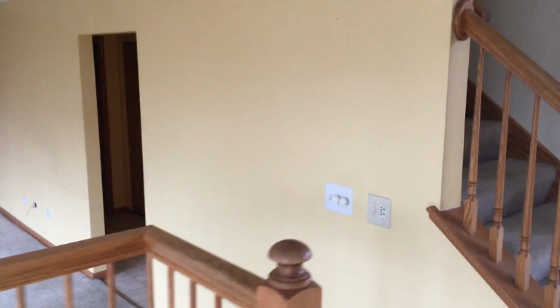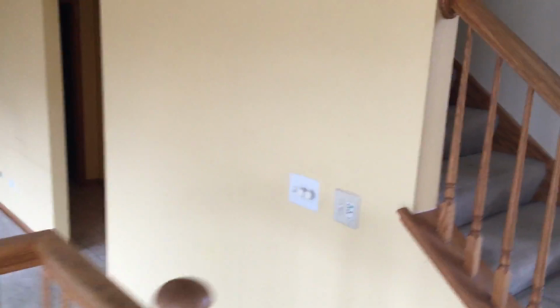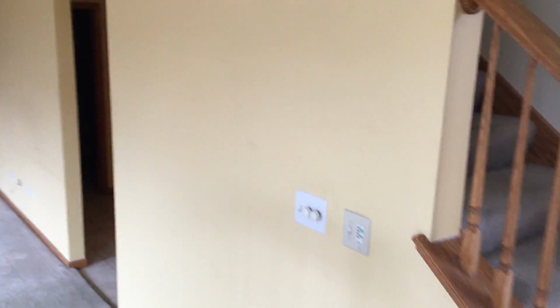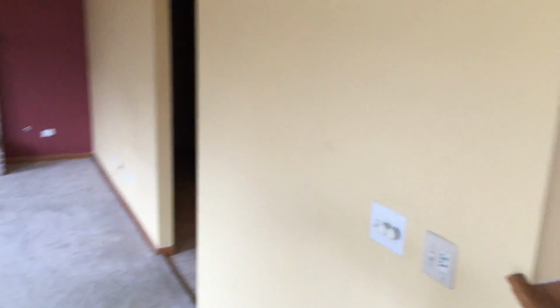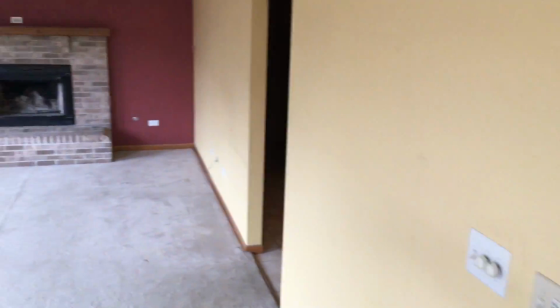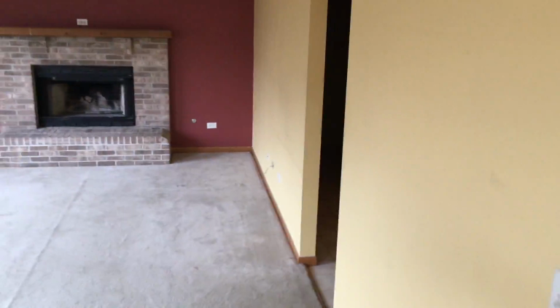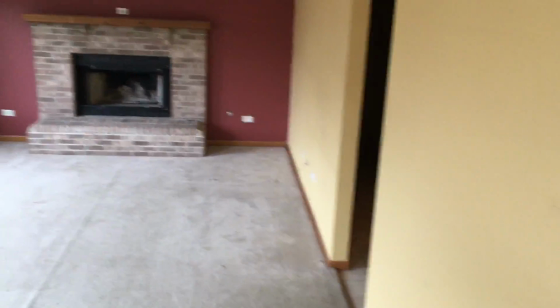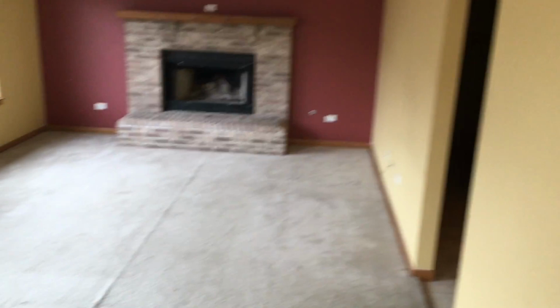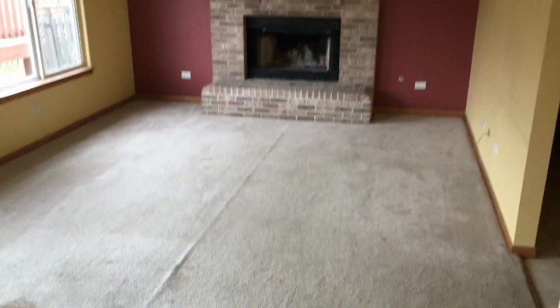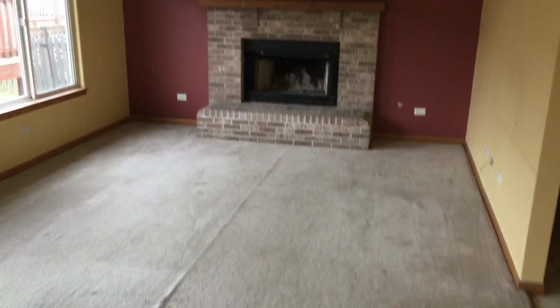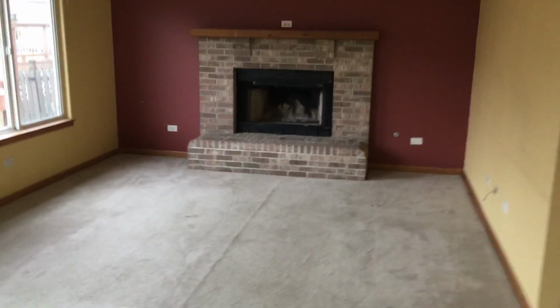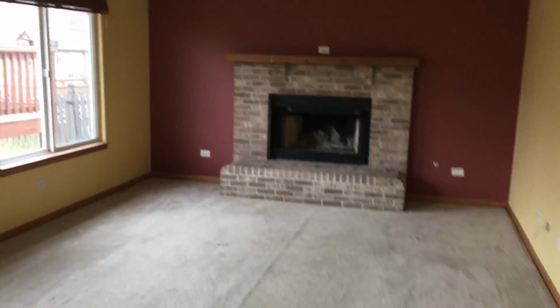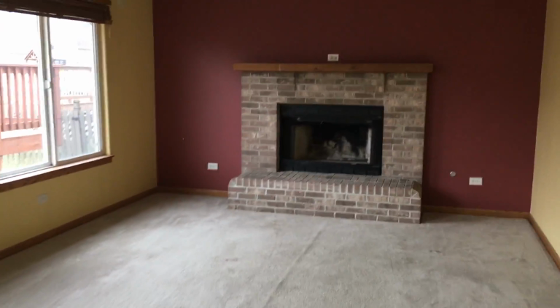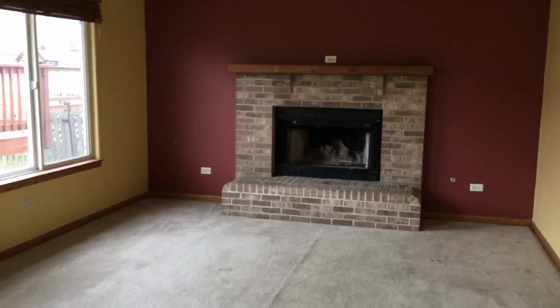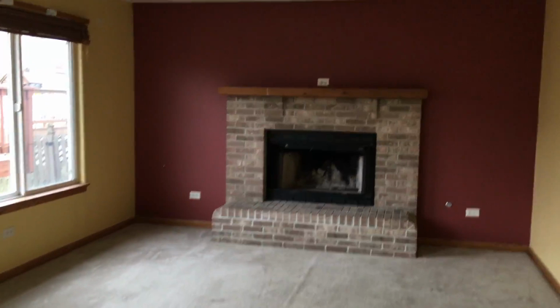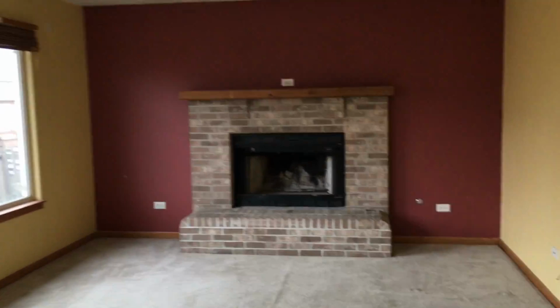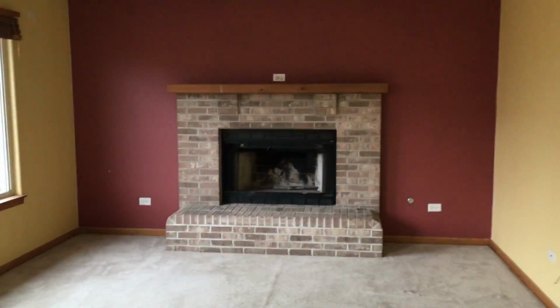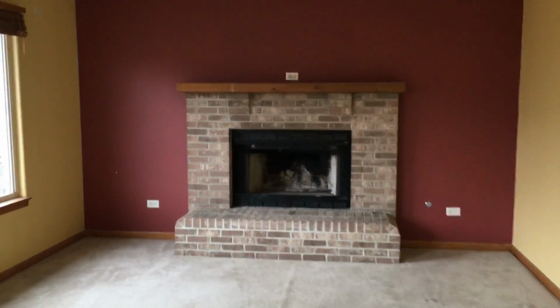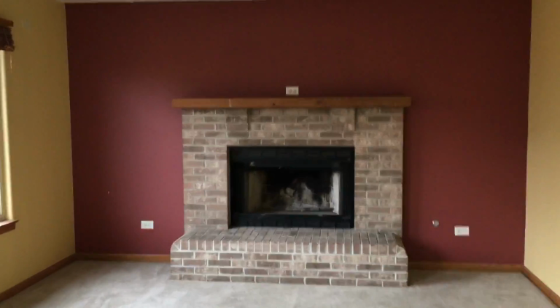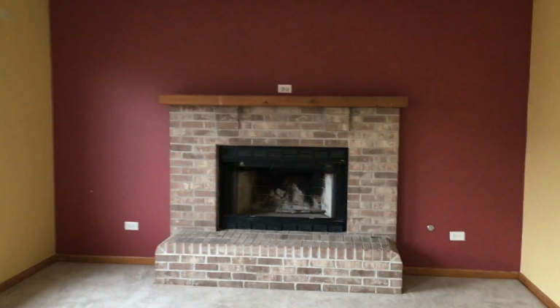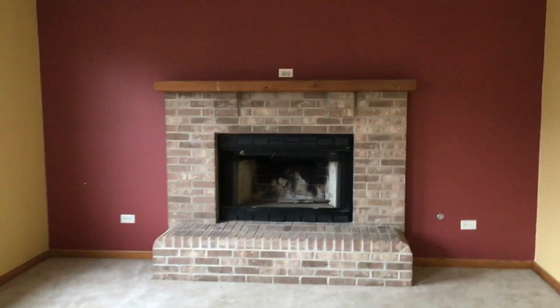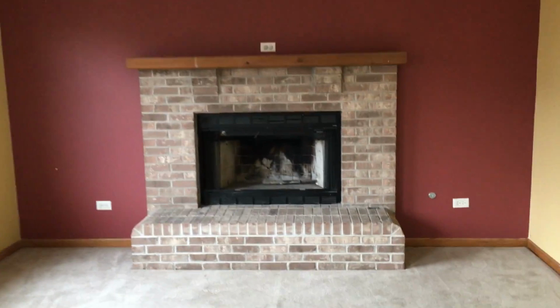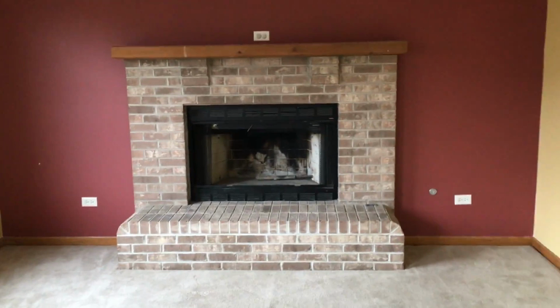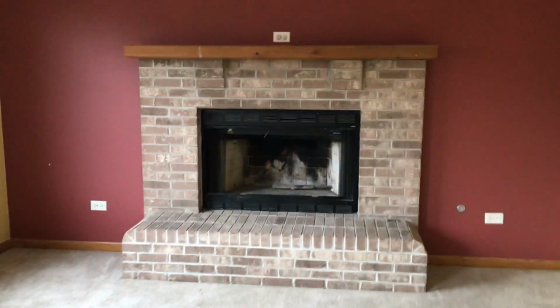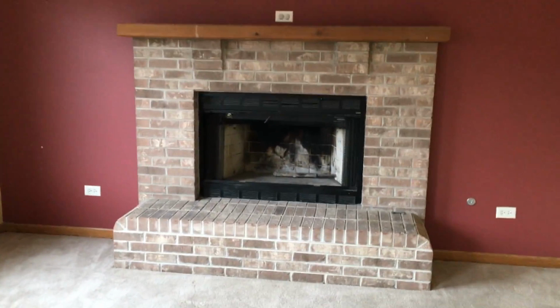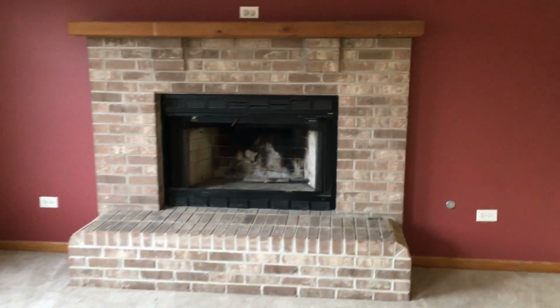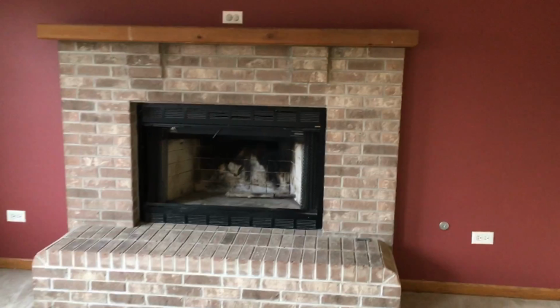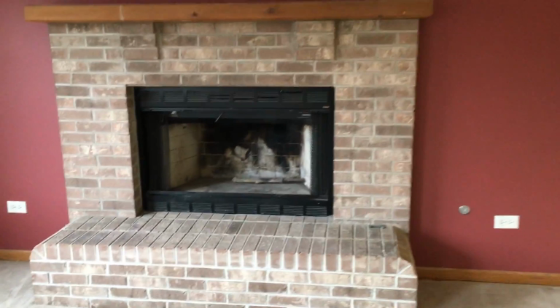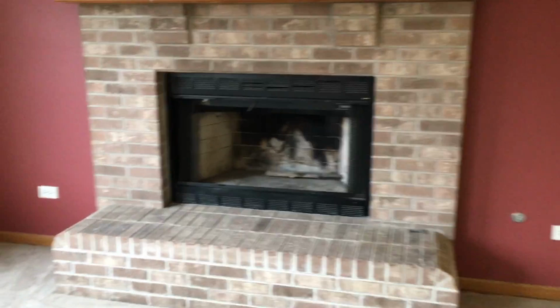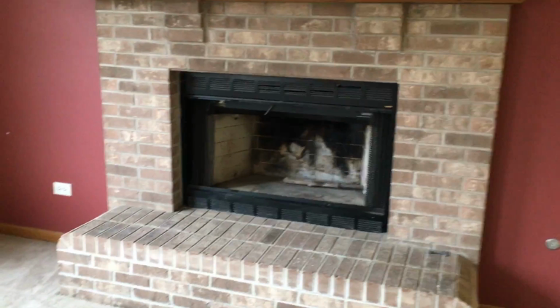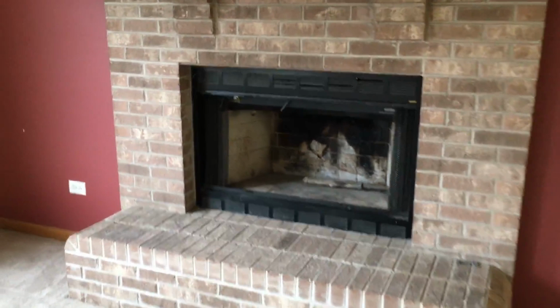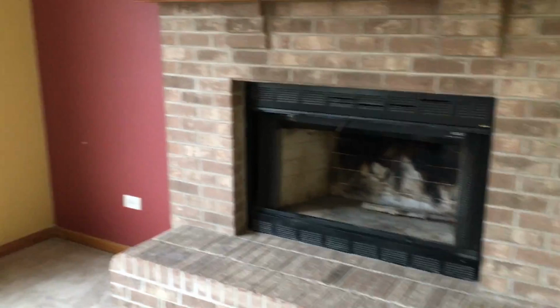Coming down here, this would be the family area. It's a large room with carpet in here. Do have a fireplace.